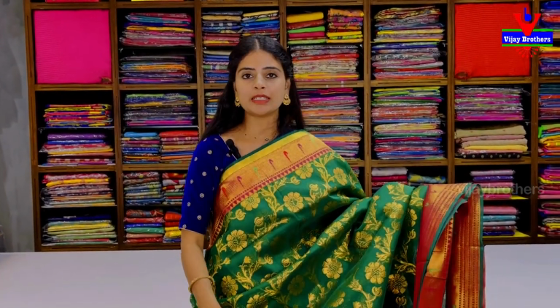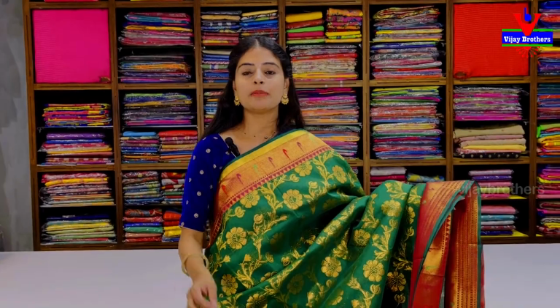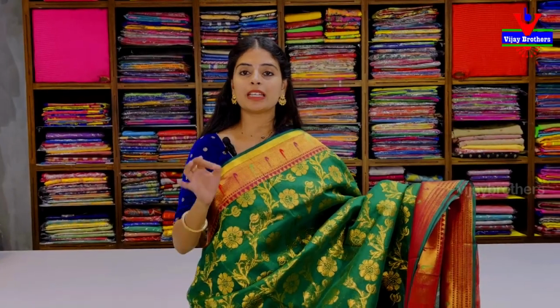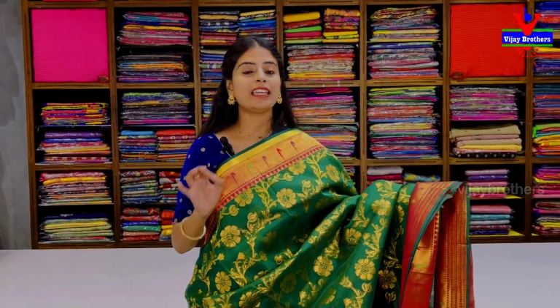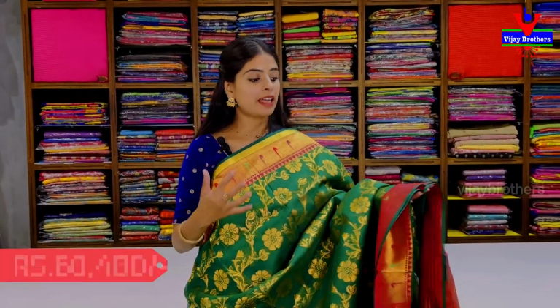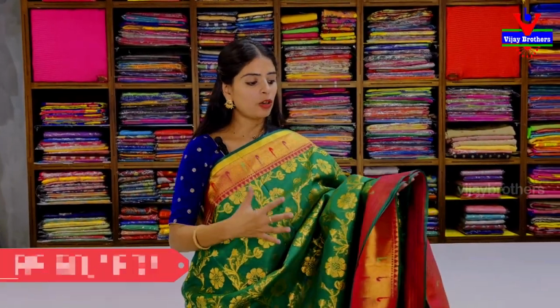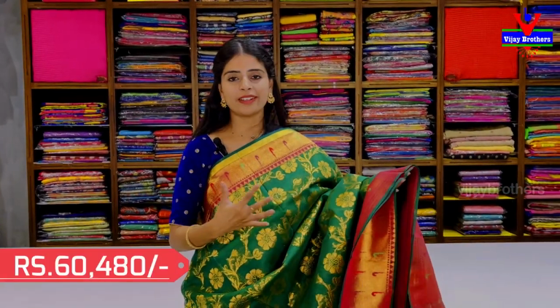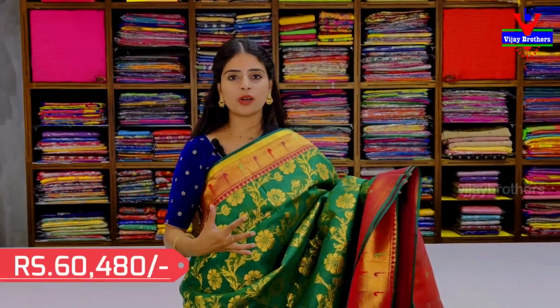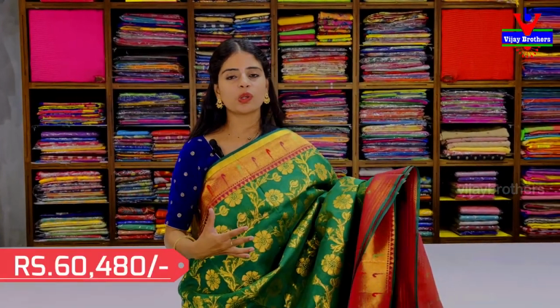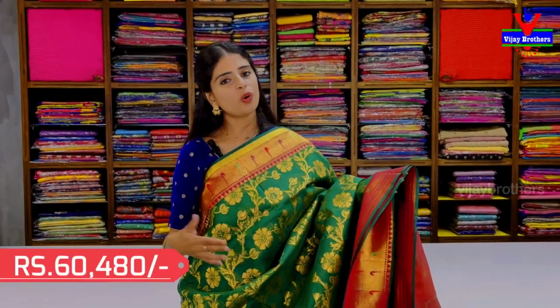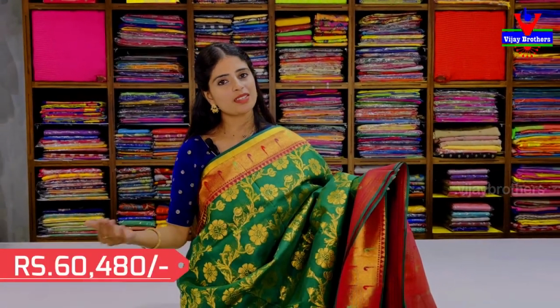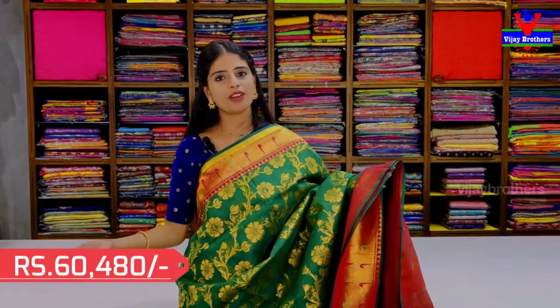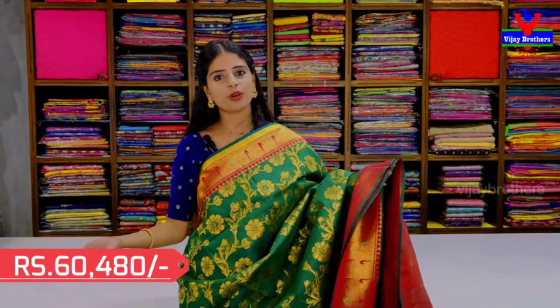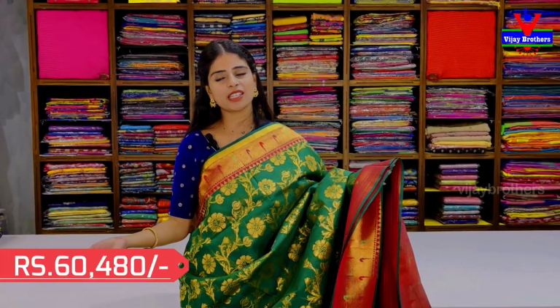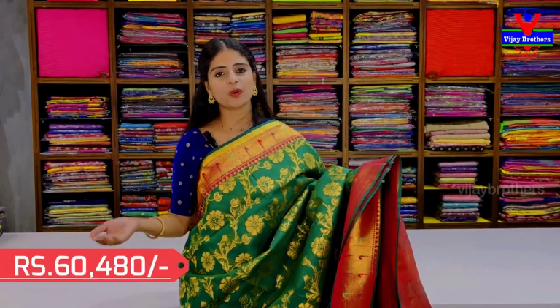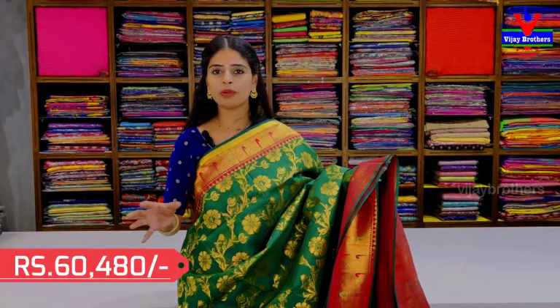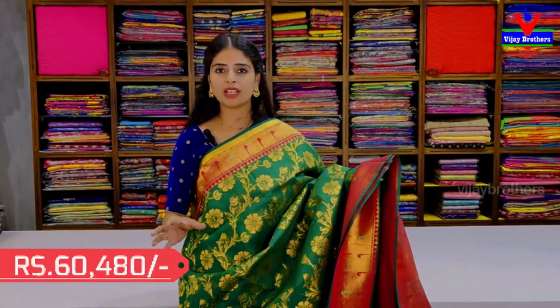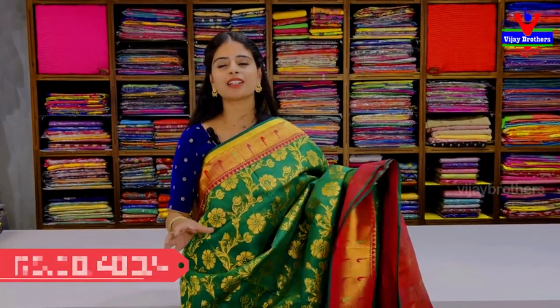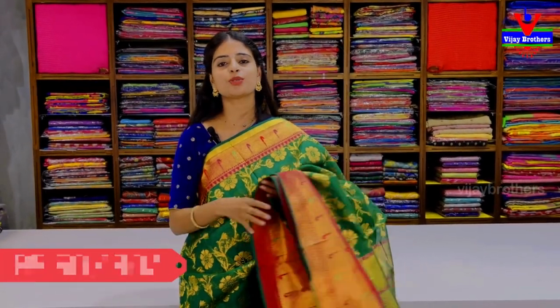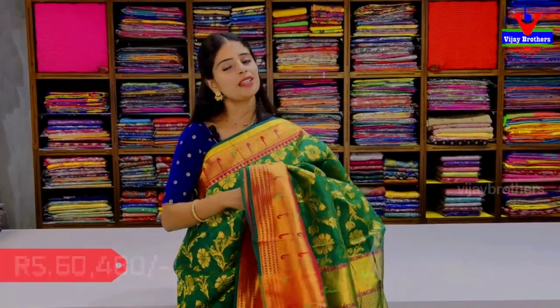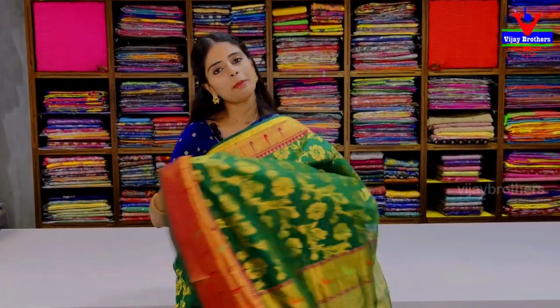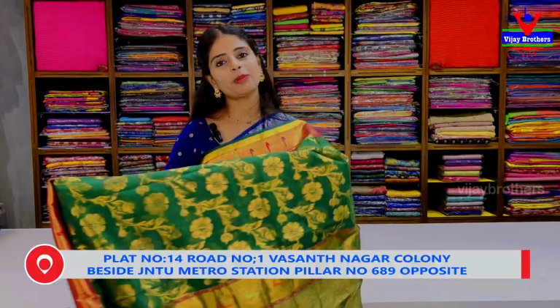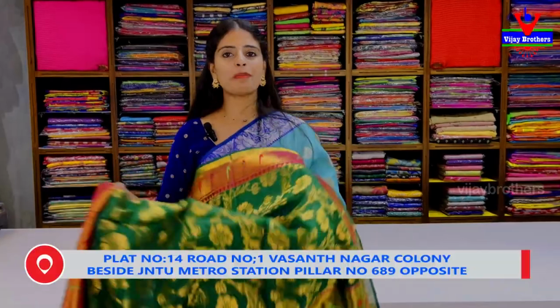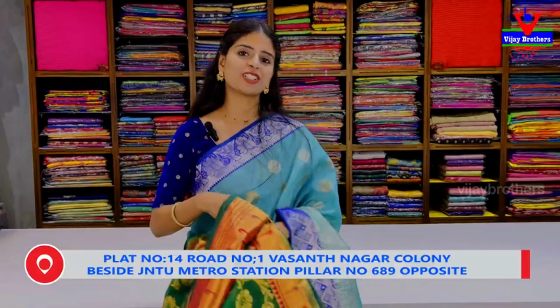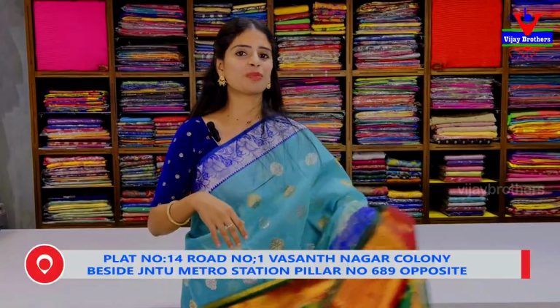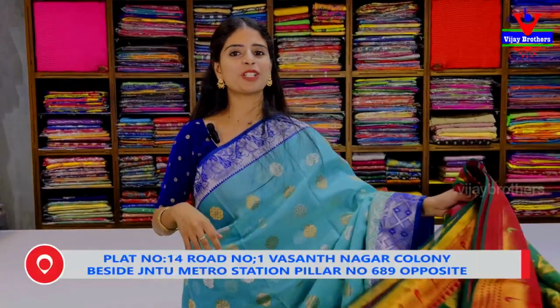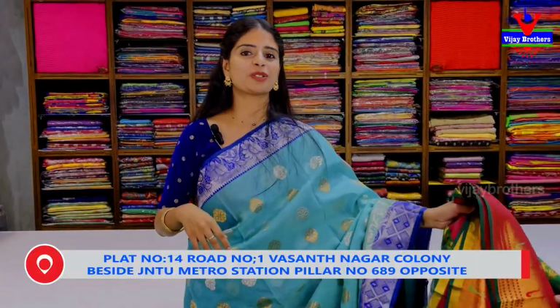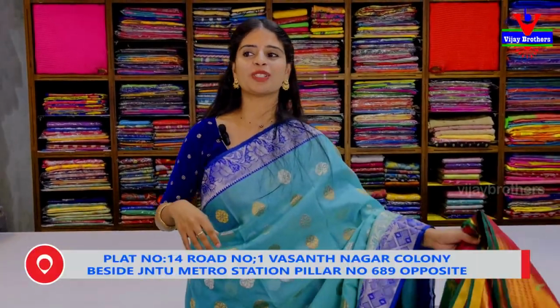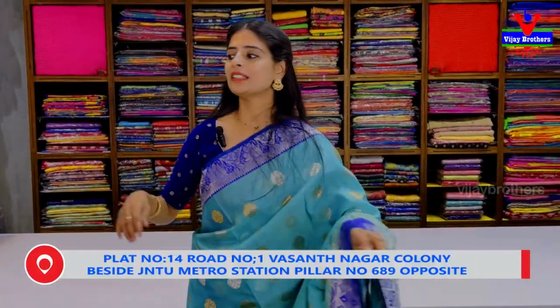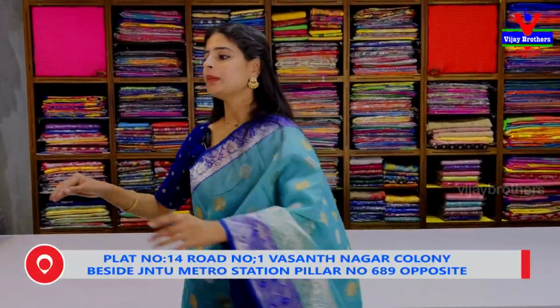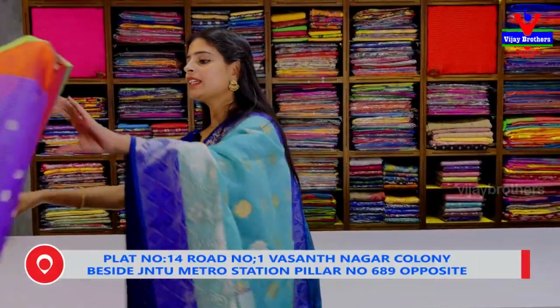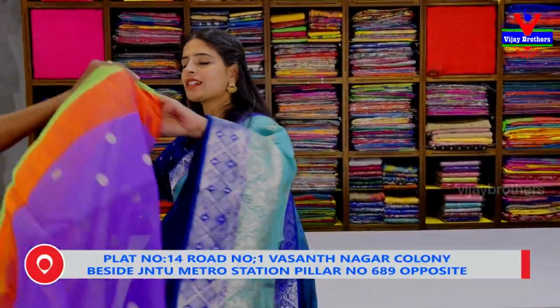If you have any doubt, you can request a video call to see the sari in detail.